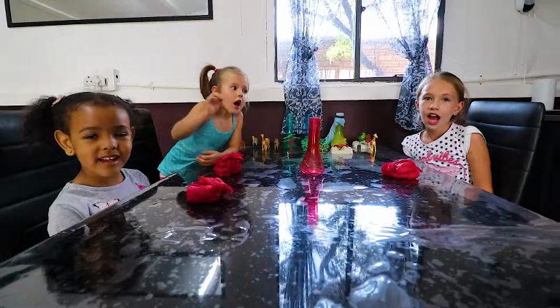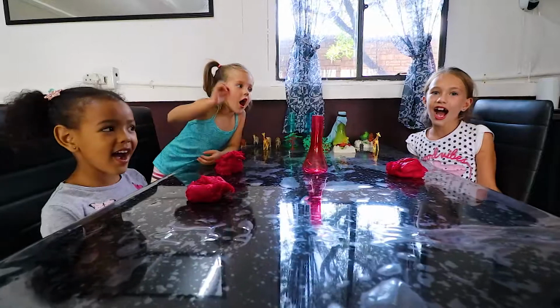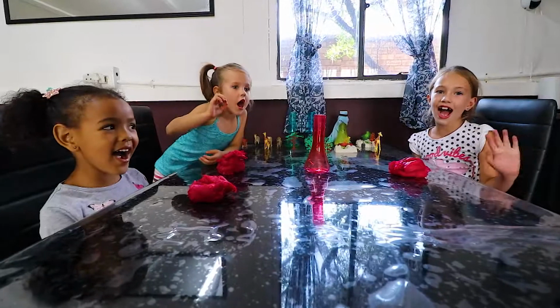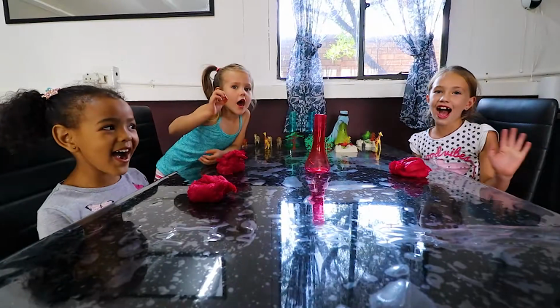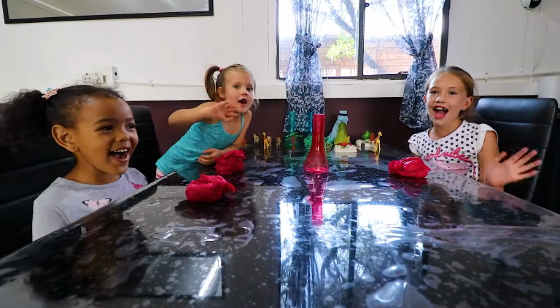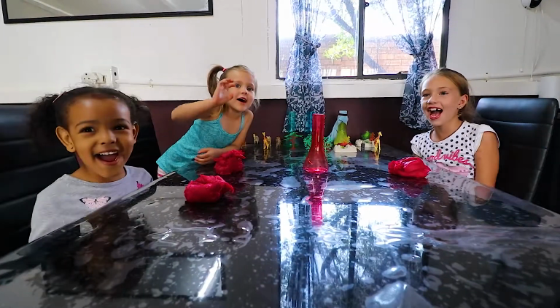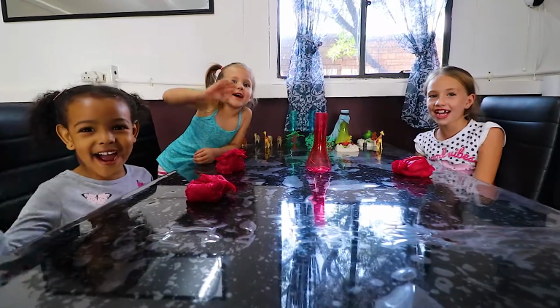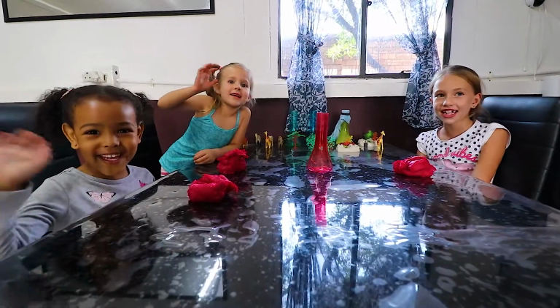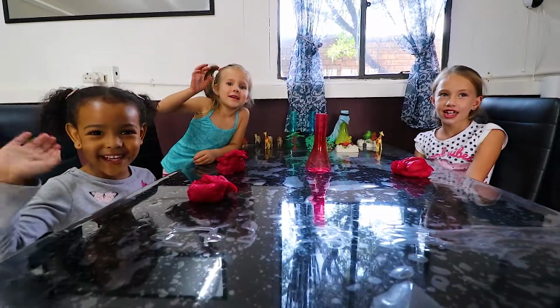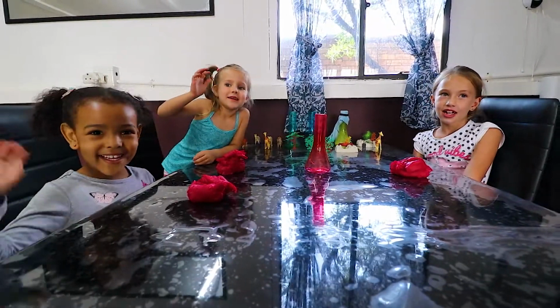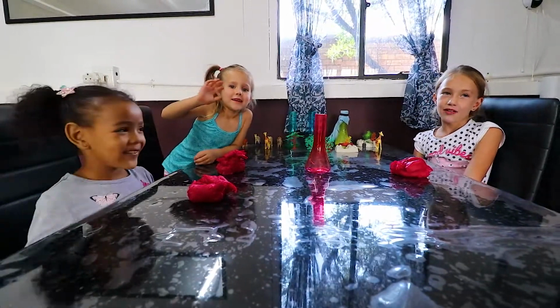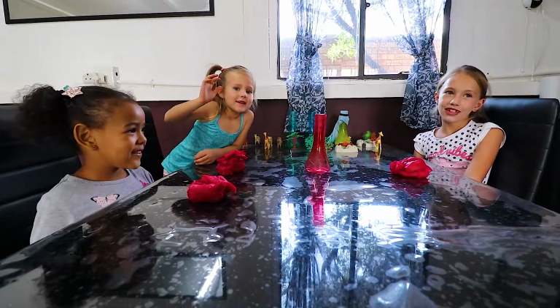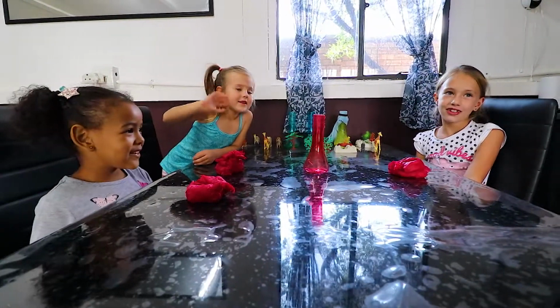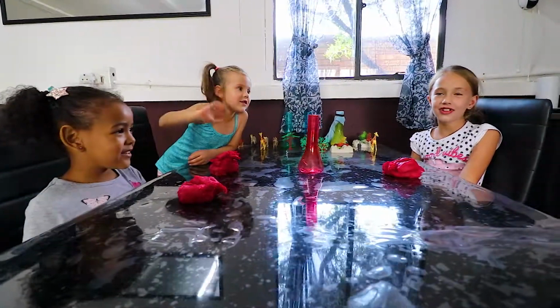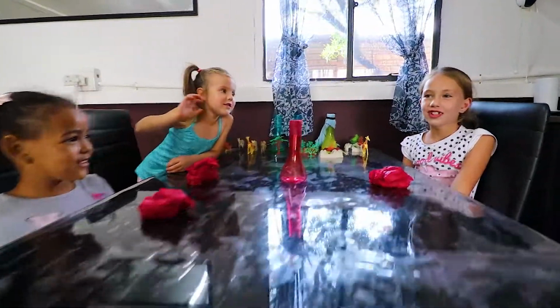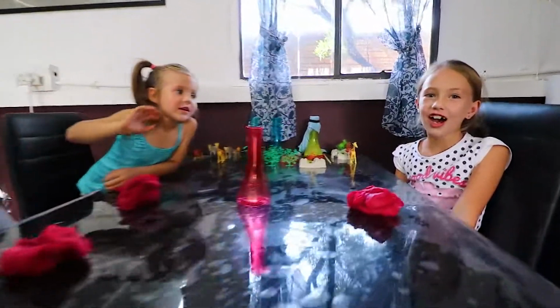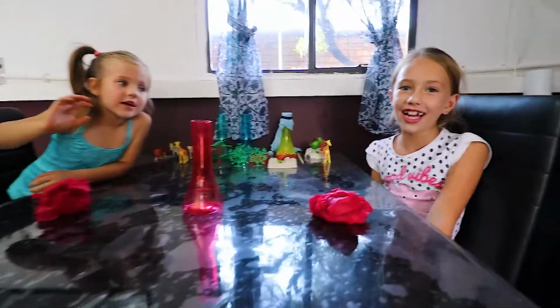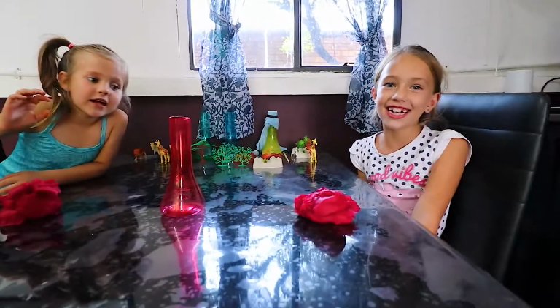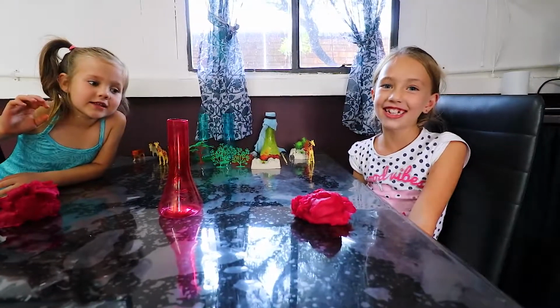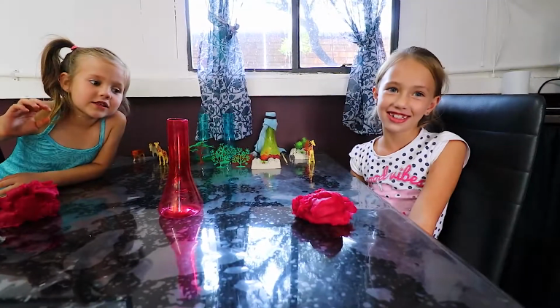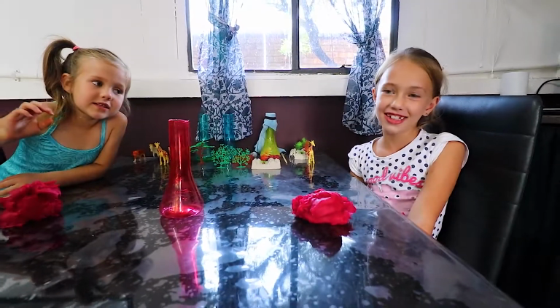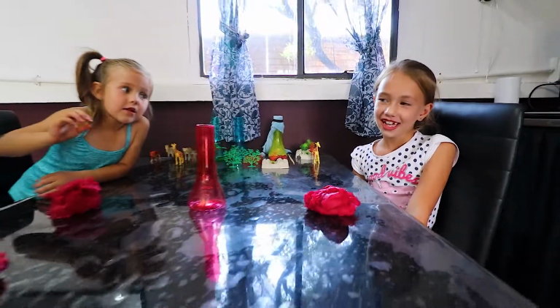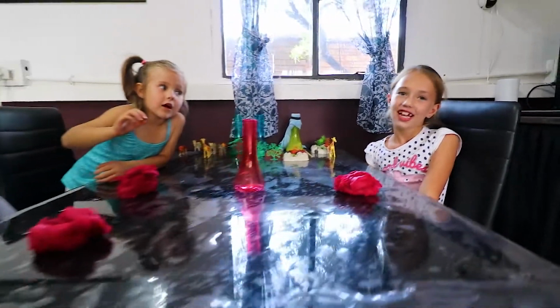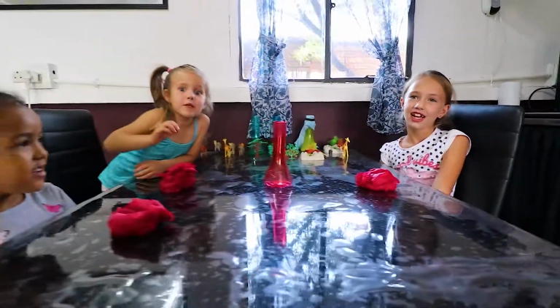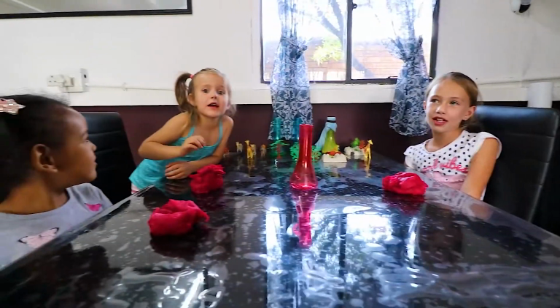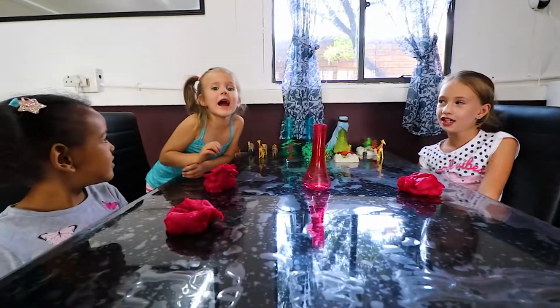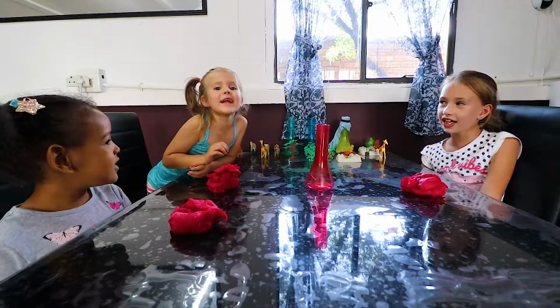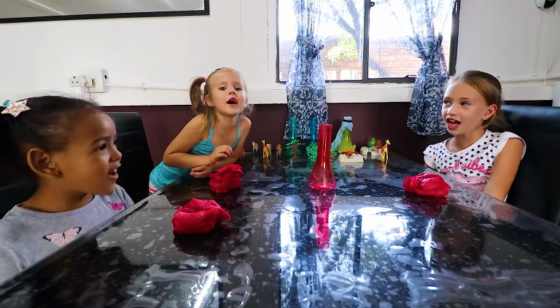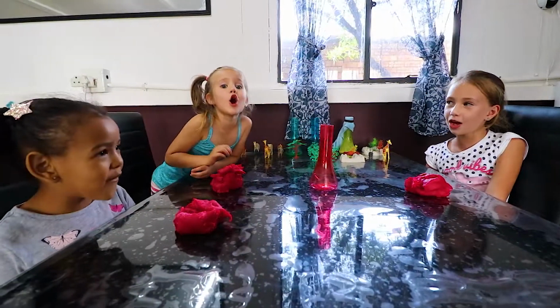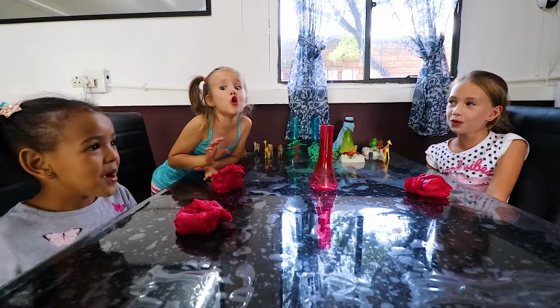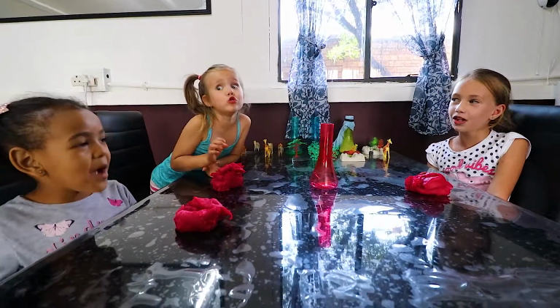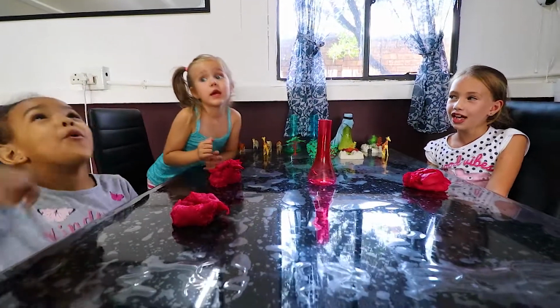Hi! We're going to do science from the volcano — Boom!